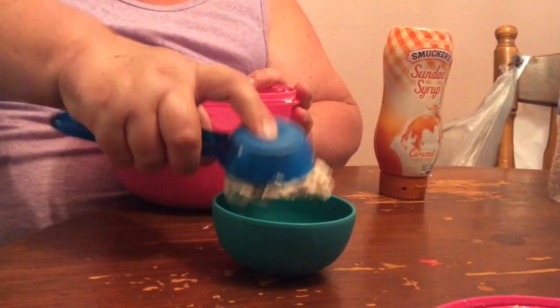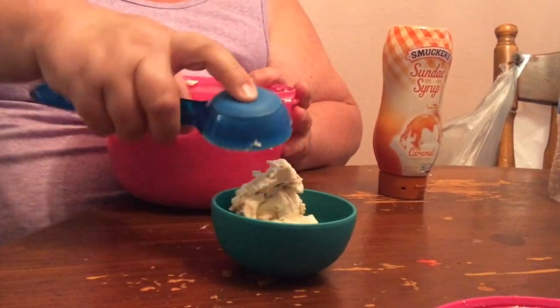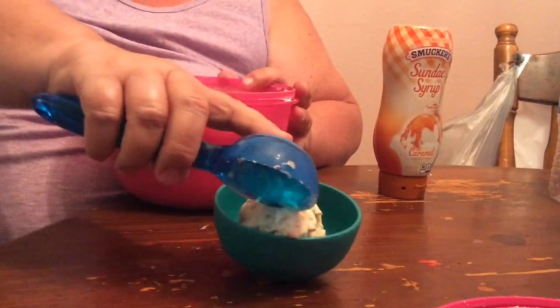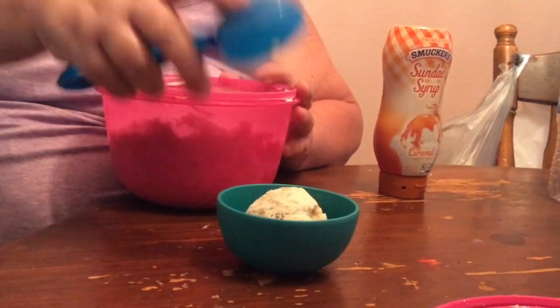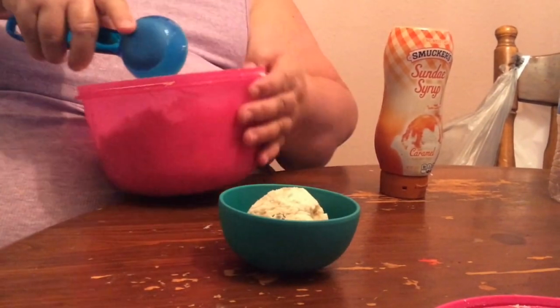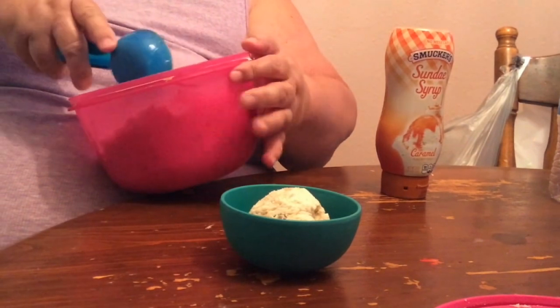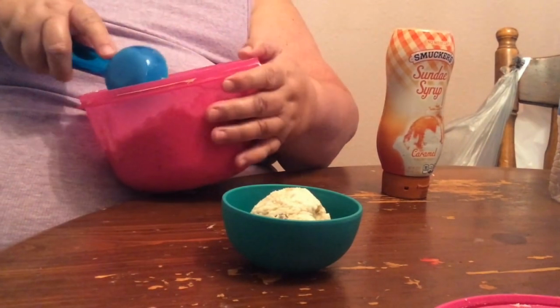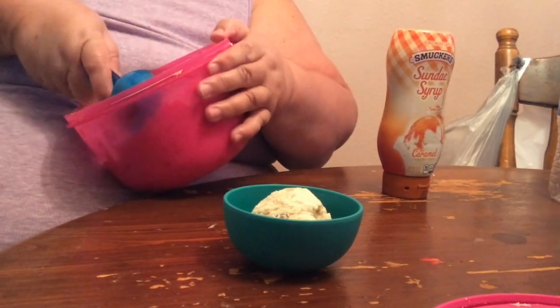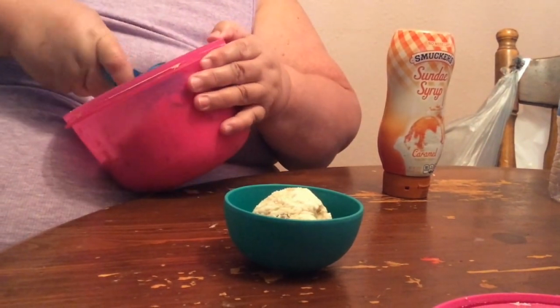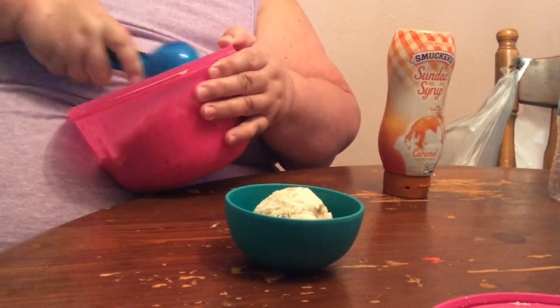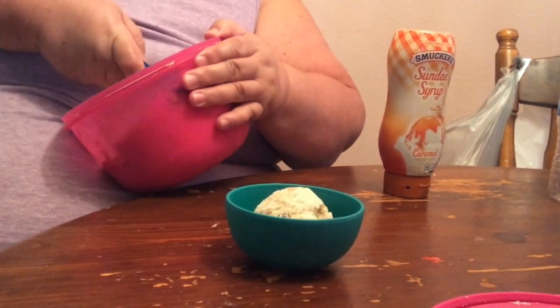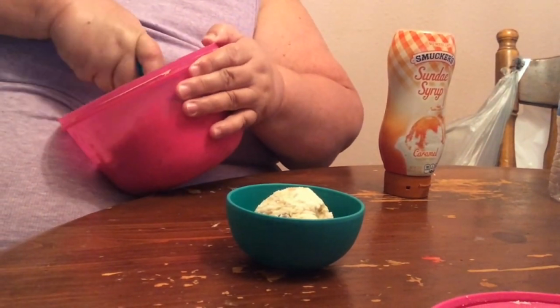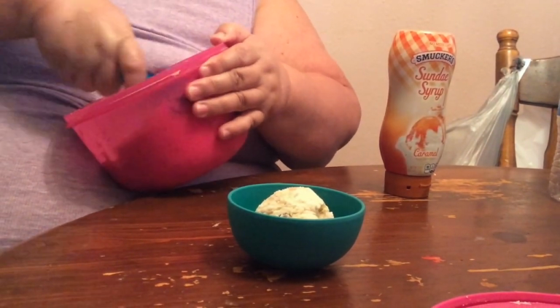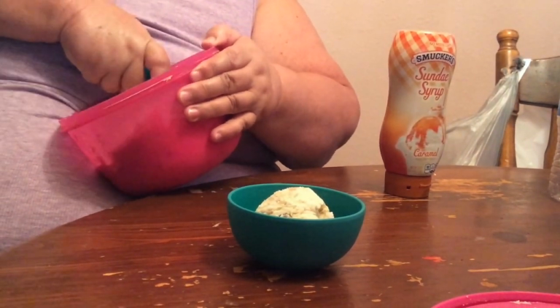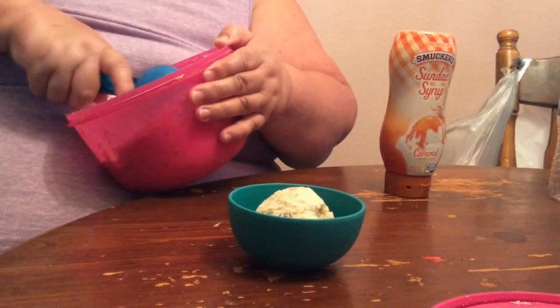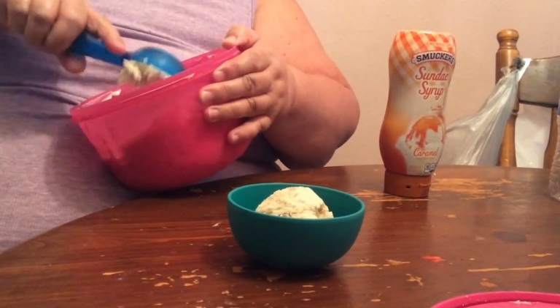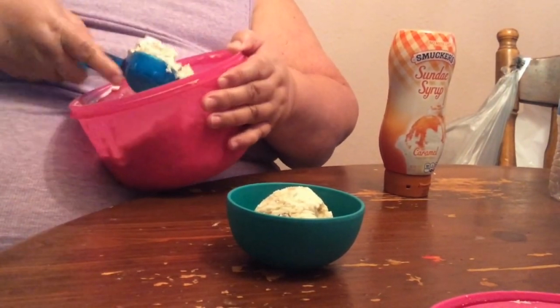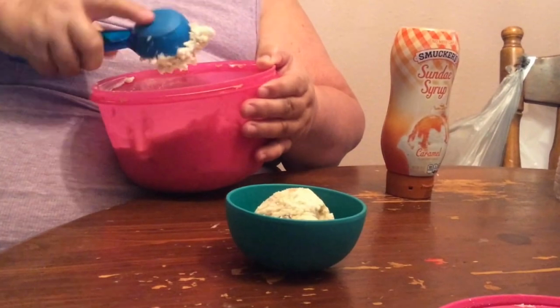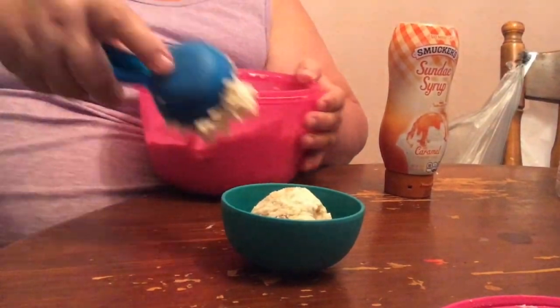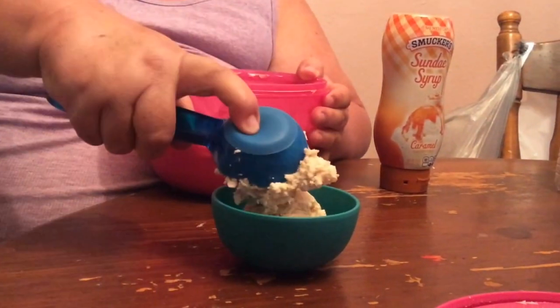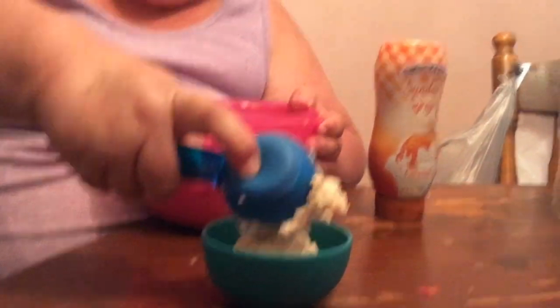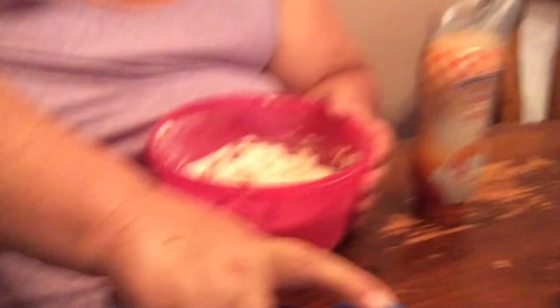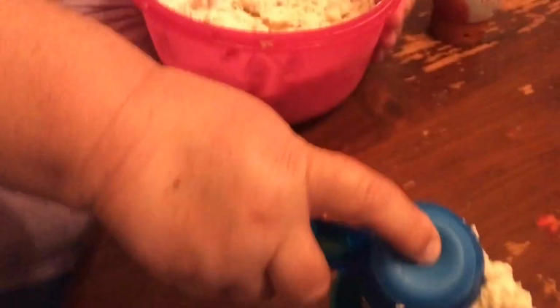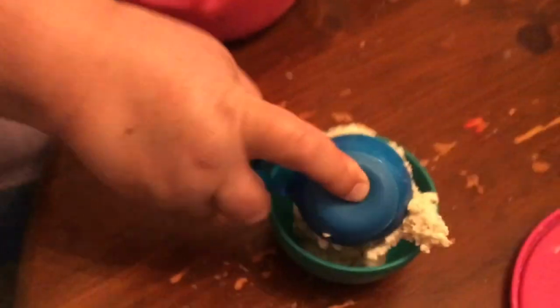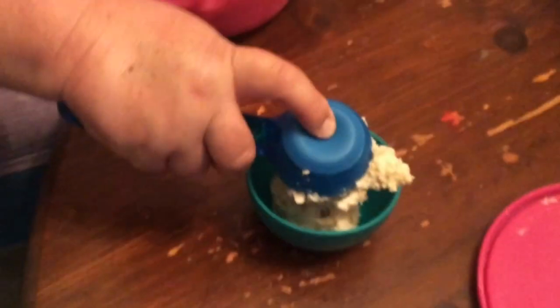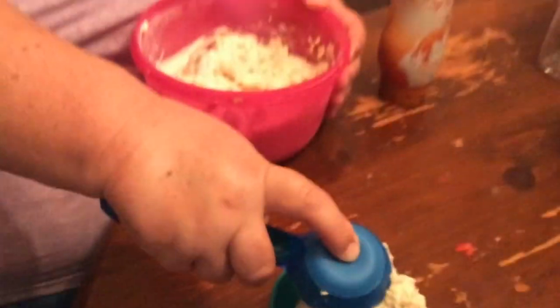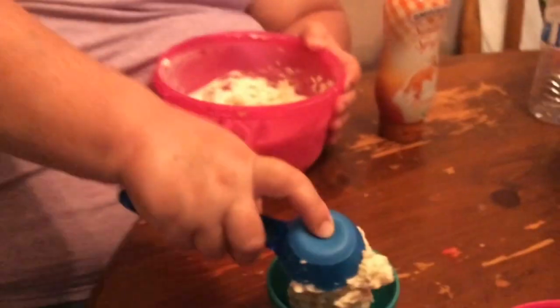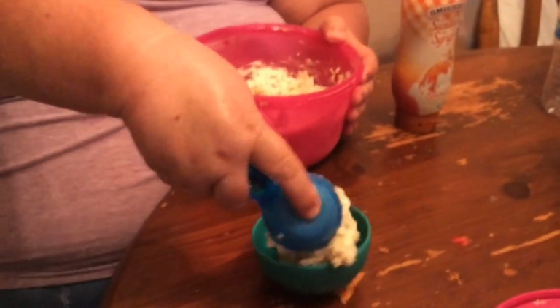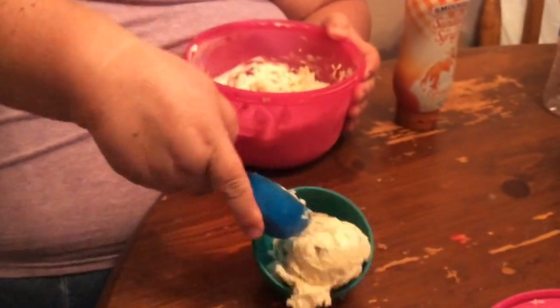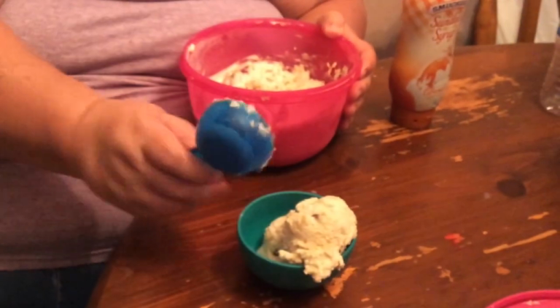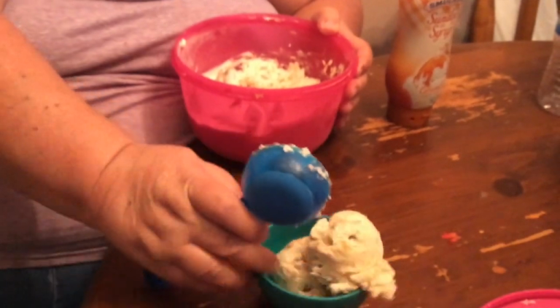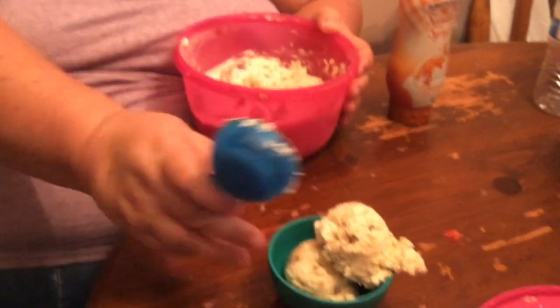Like I did. This is my mom — she's scooping out some cookie dough ice cream and it was delicious, guys. I'm not just saying that; it really was great.